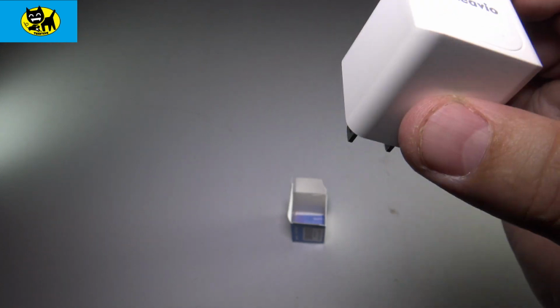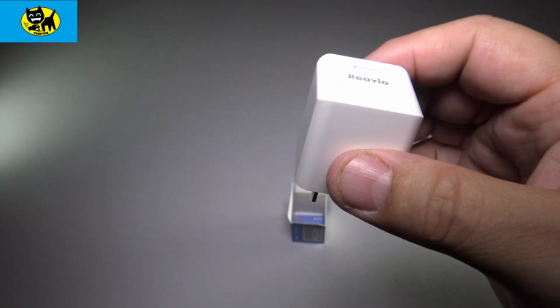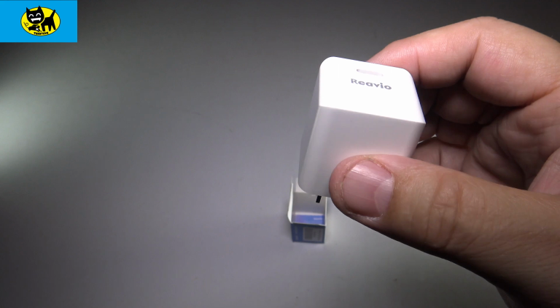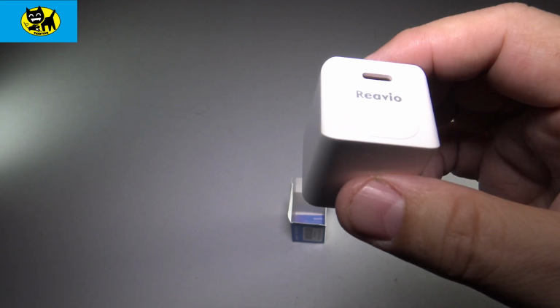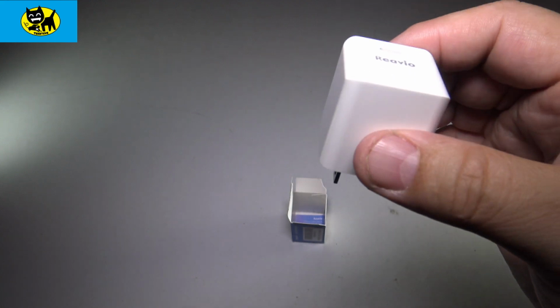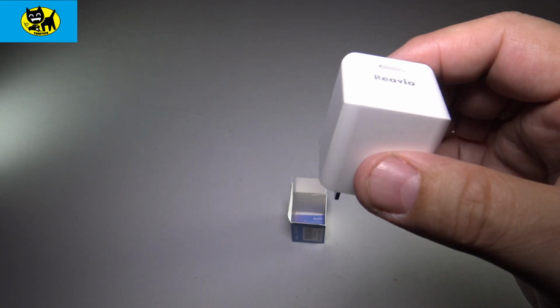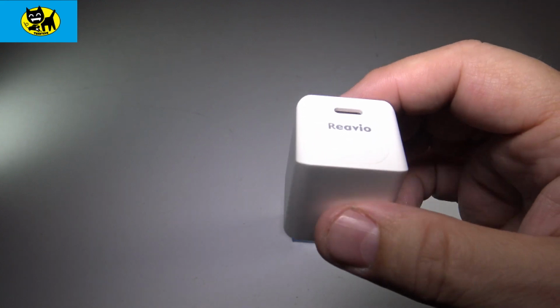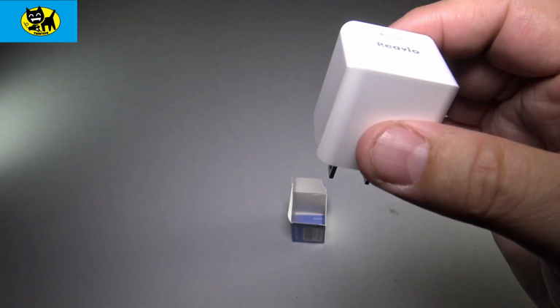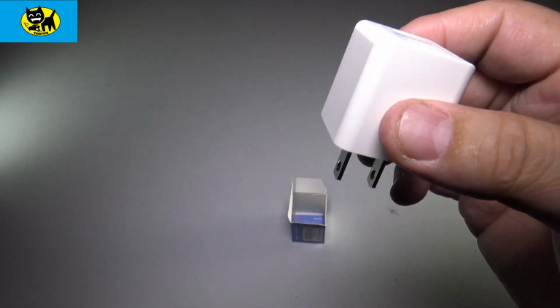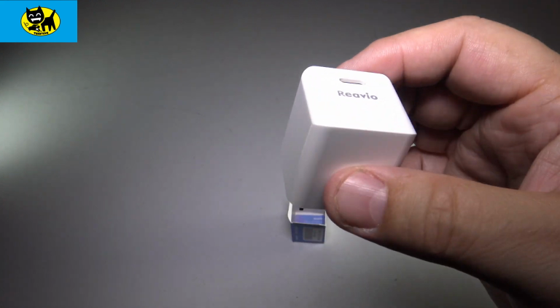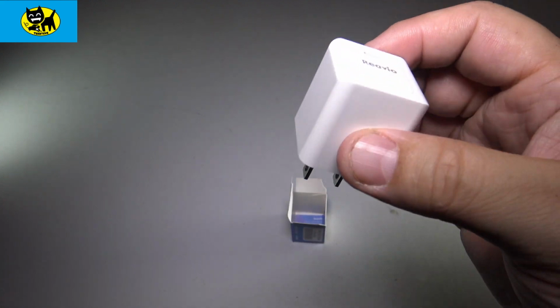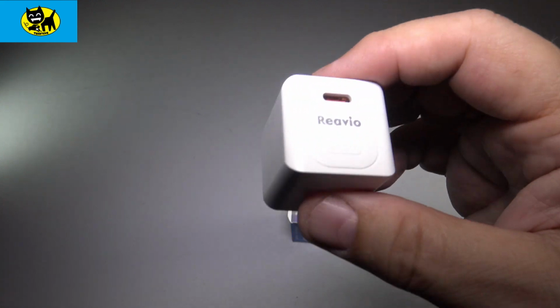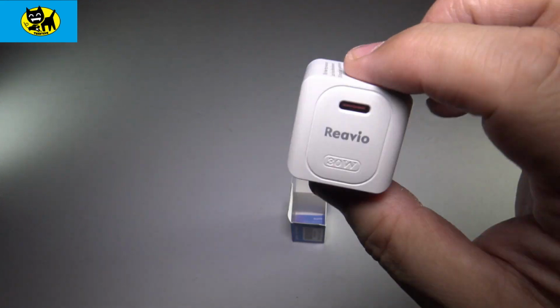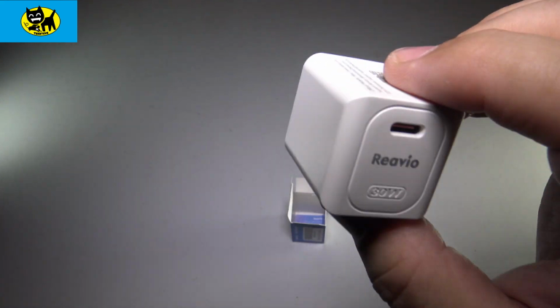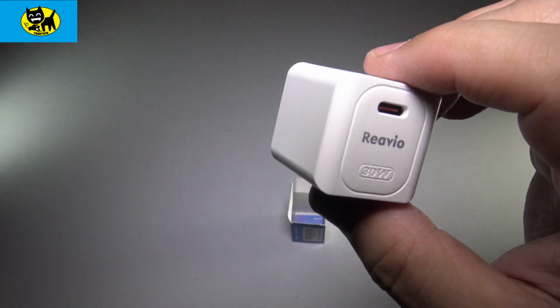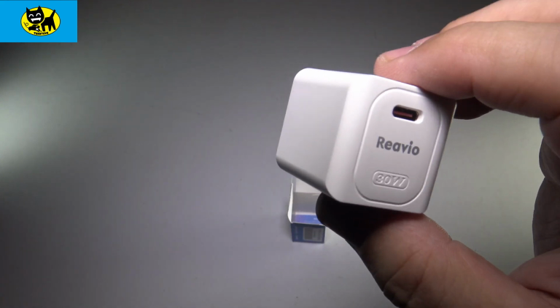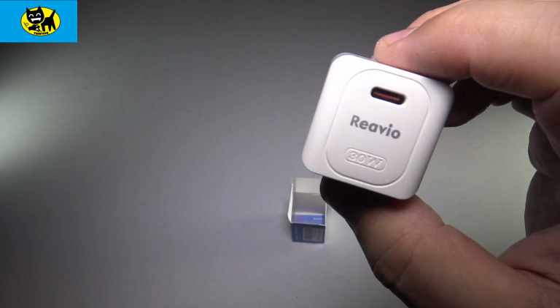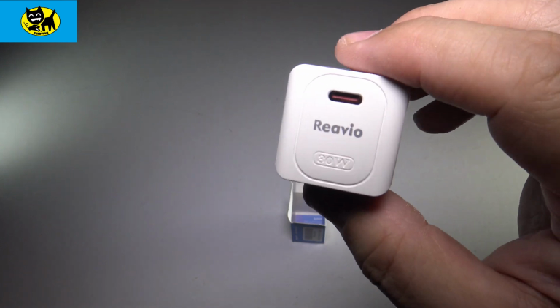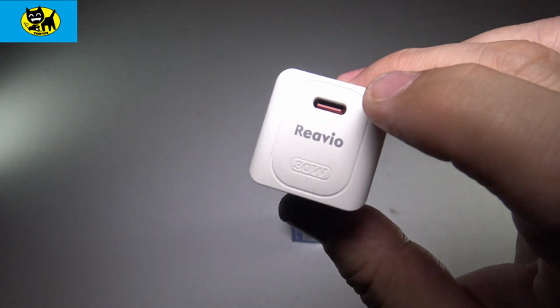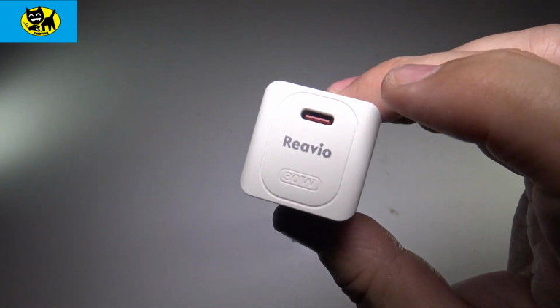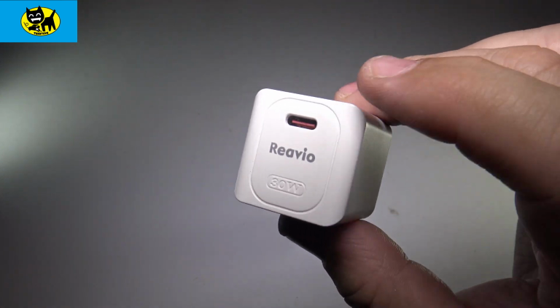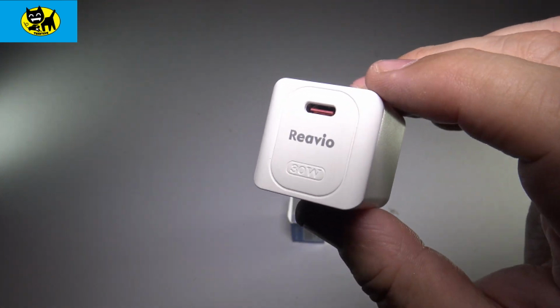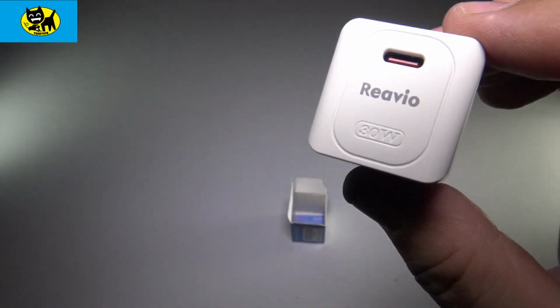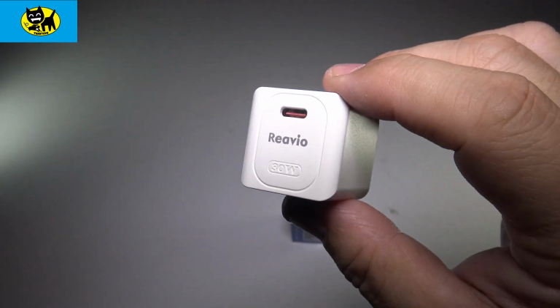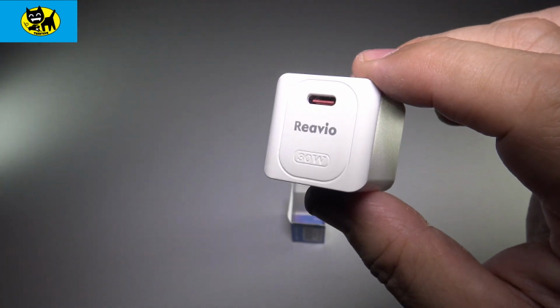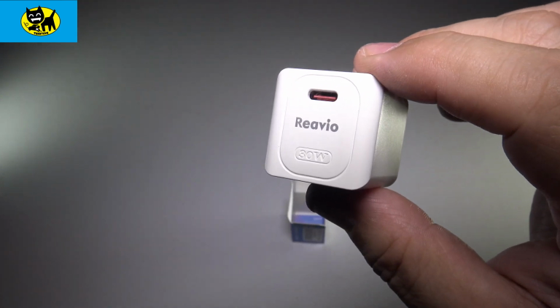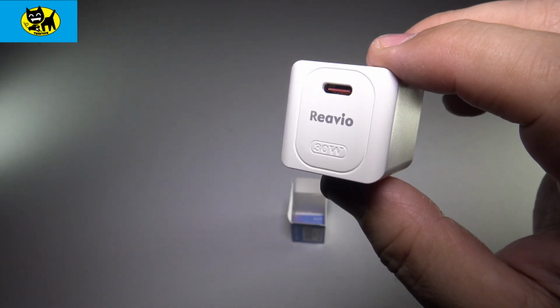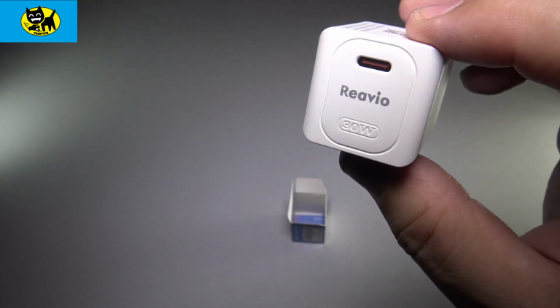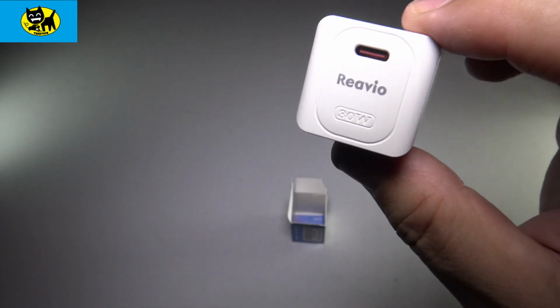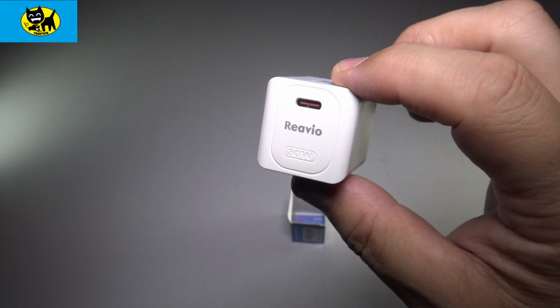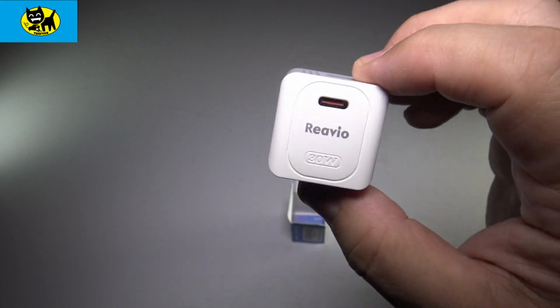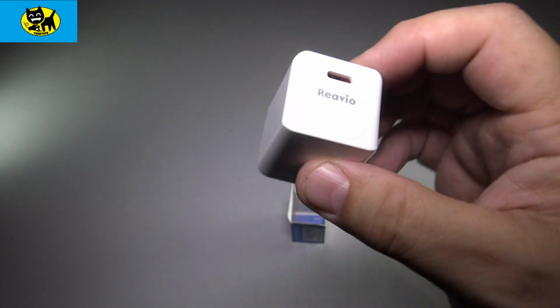It makes a great gift, even — a little stocking stuffer. The holidays are going to be here in about five or six months. Christmas is coming, guys, and you need your stocking stuffers. This would be a great way to go. Everyone has USB devices and we all want to charge super fast.